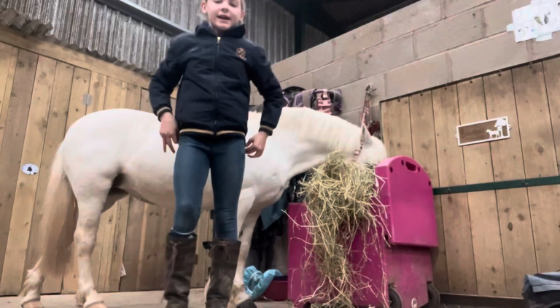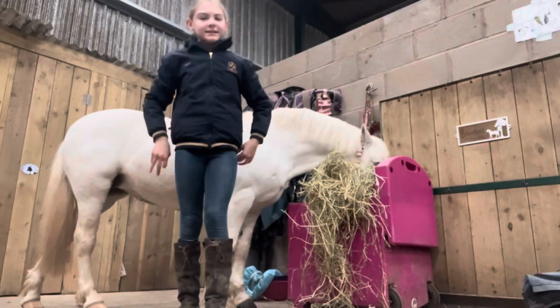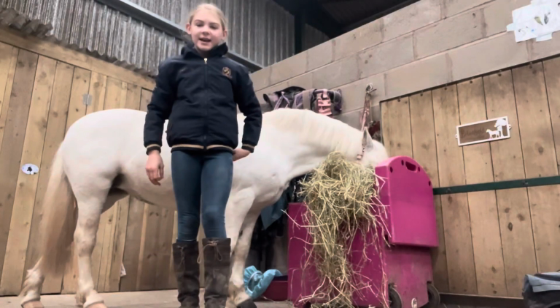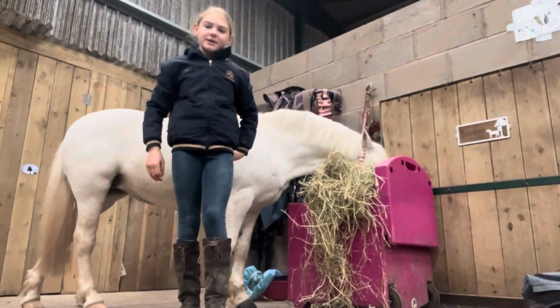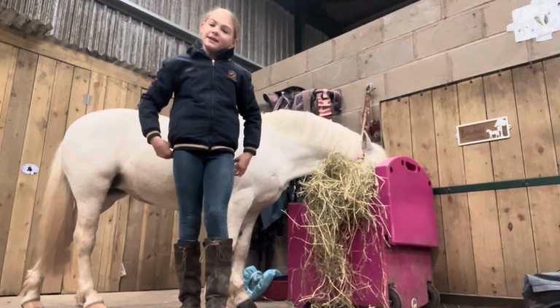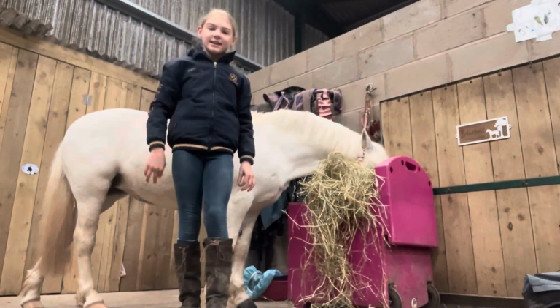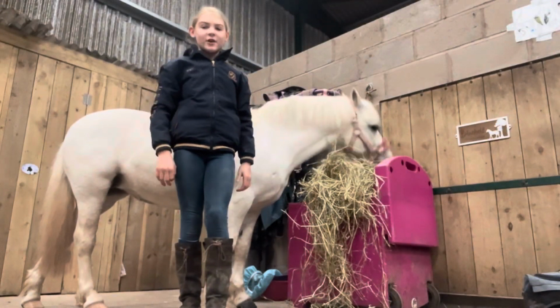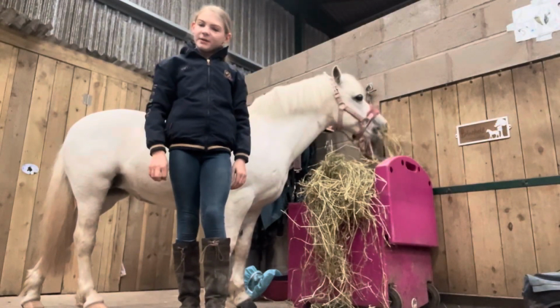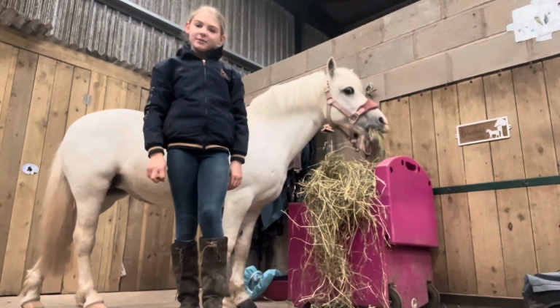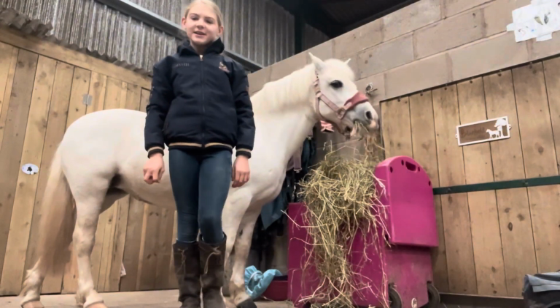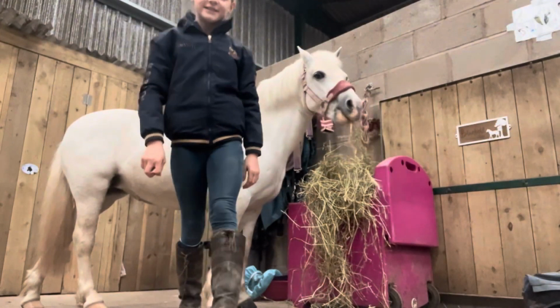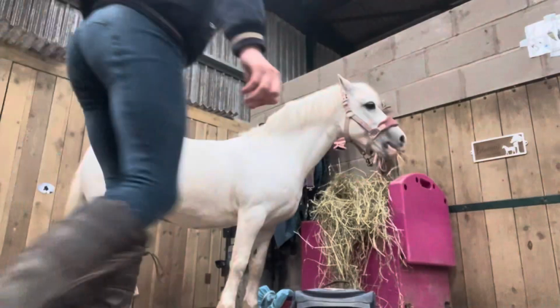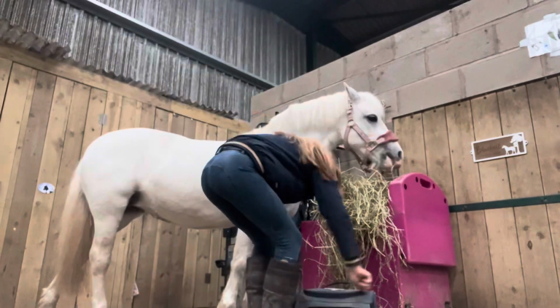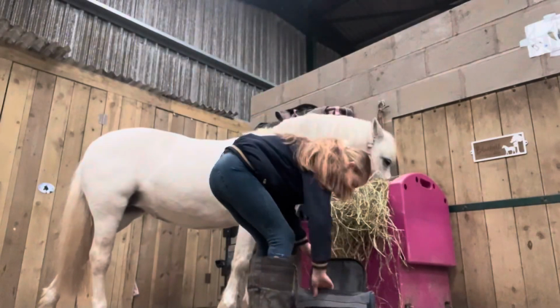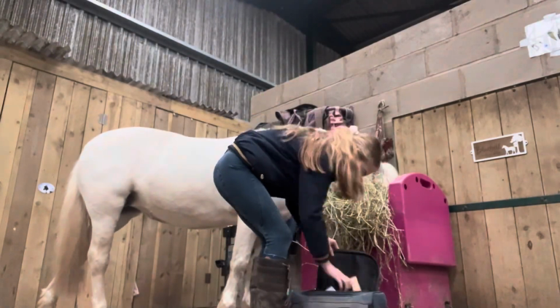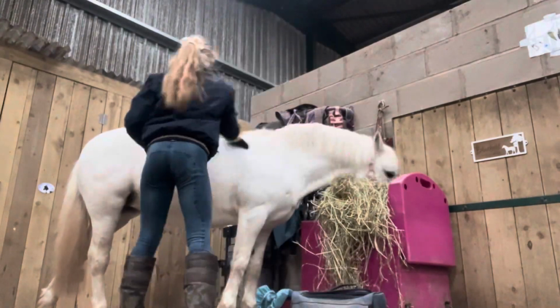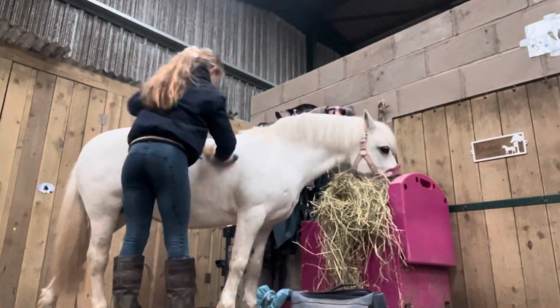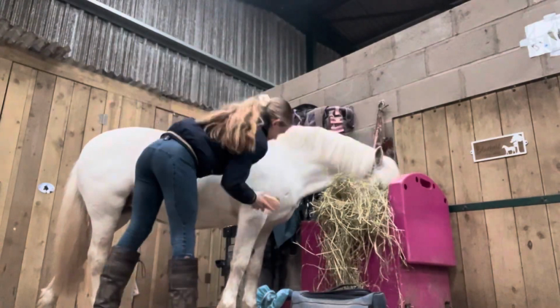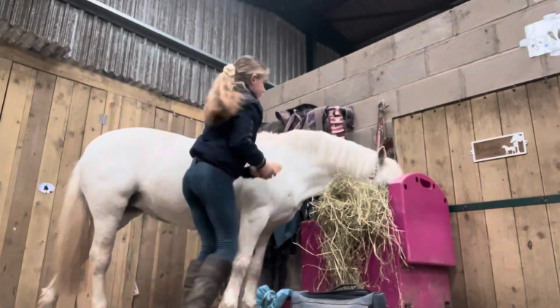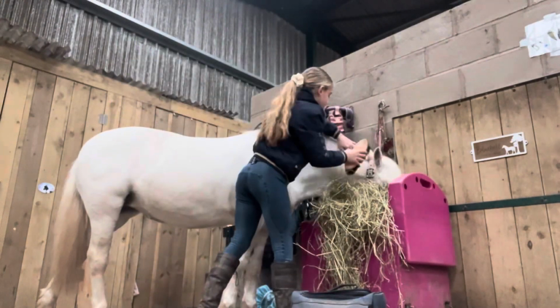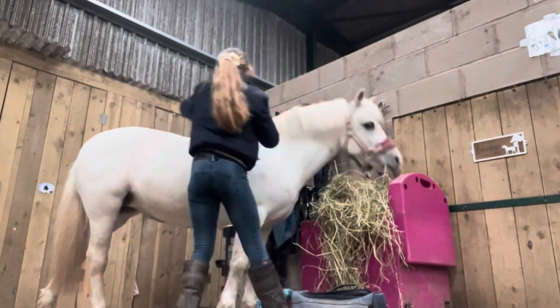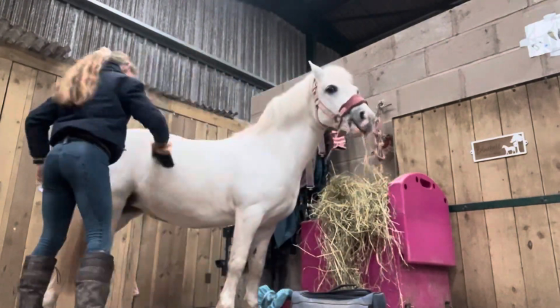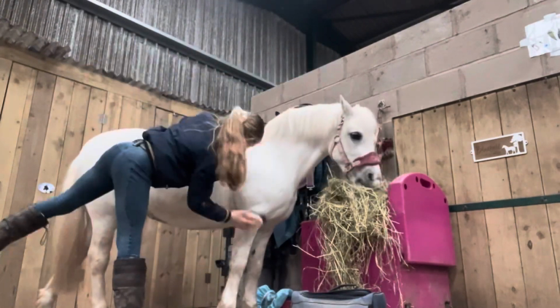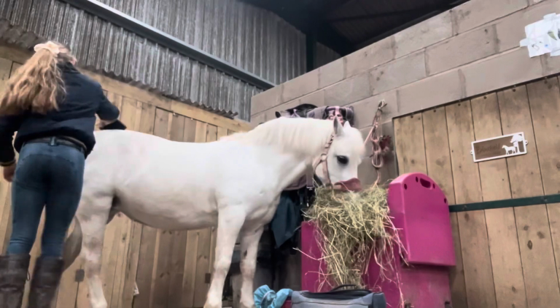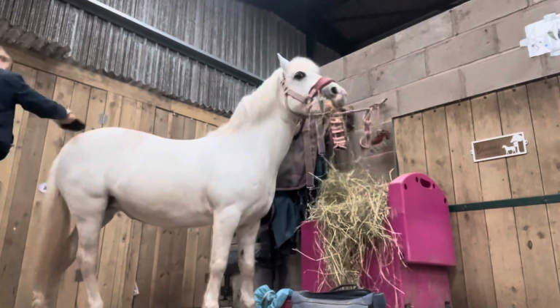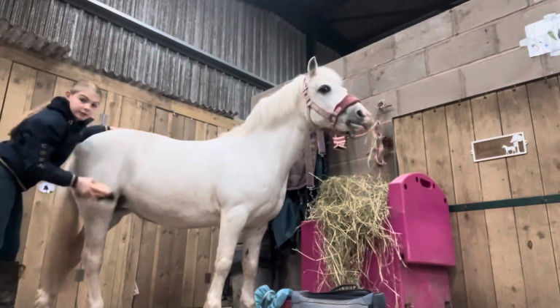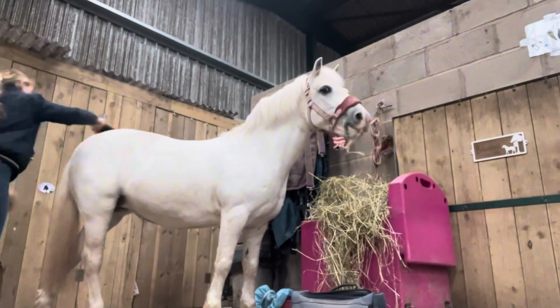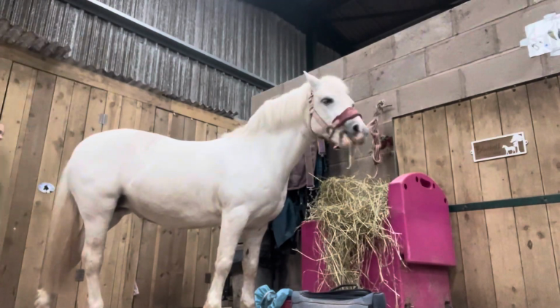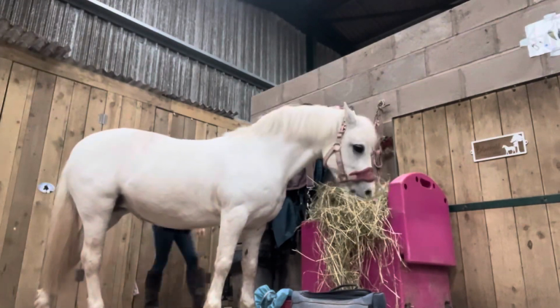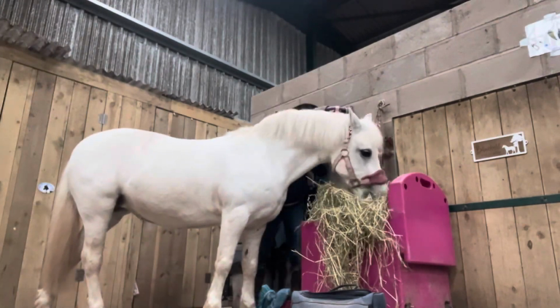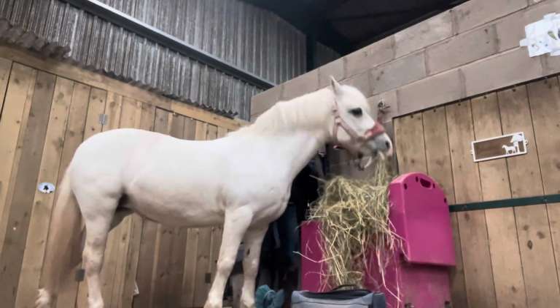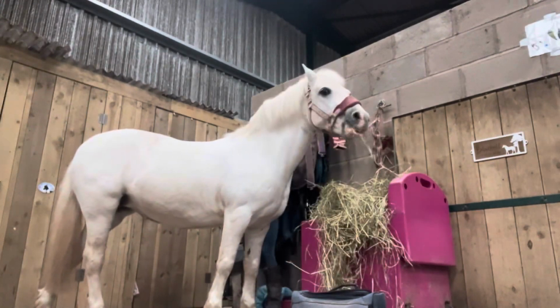Hi guys, today I'm going to be doing a day in the life of Bluebell. Hope you enjoy! Firstly, what I'm going to be using is a flicky brush to make sure I get all of the dust off of Bluebell.